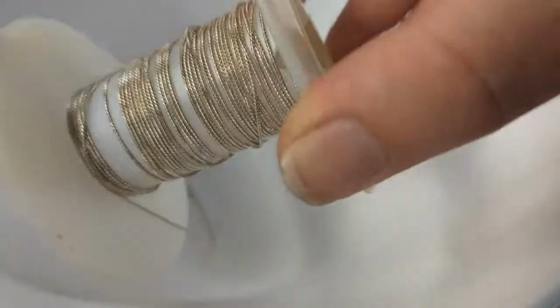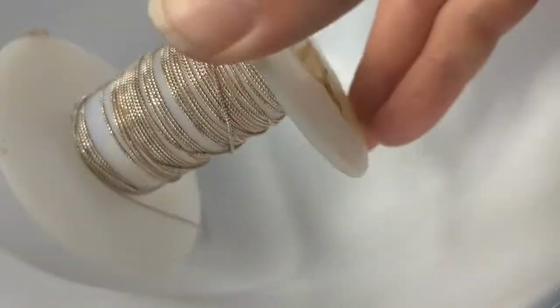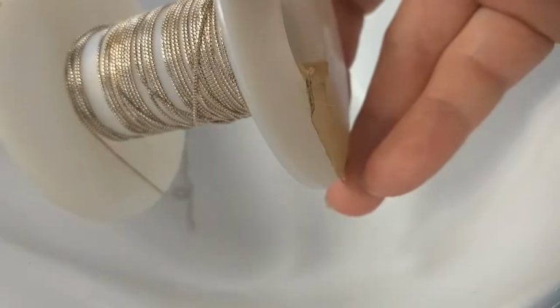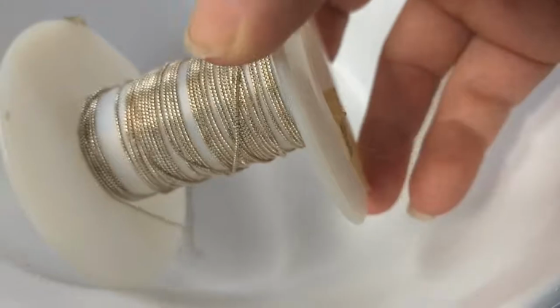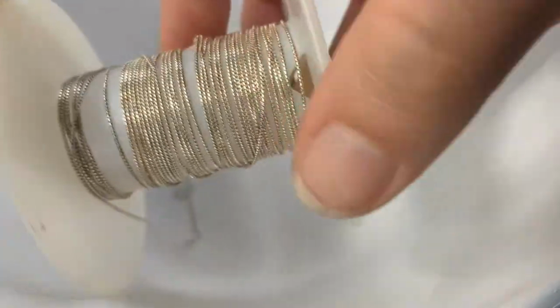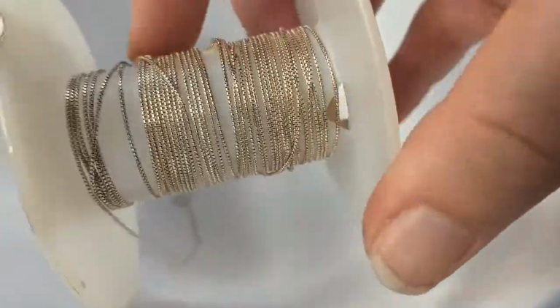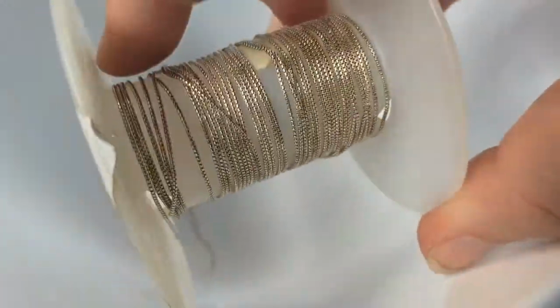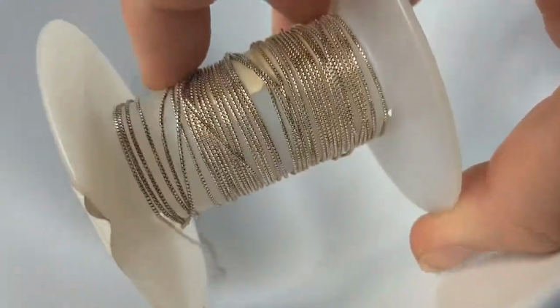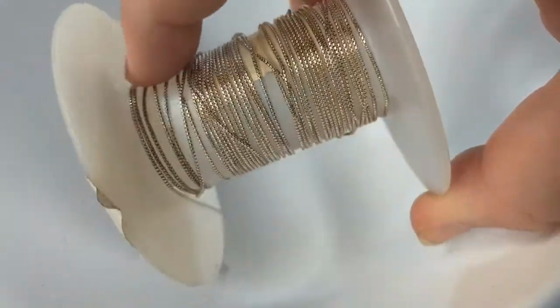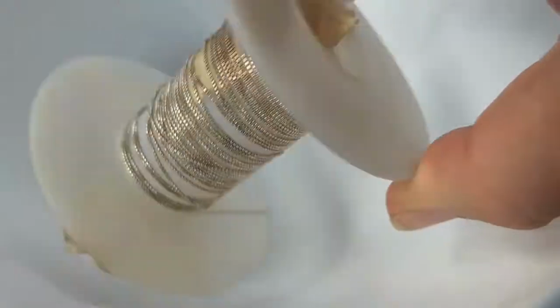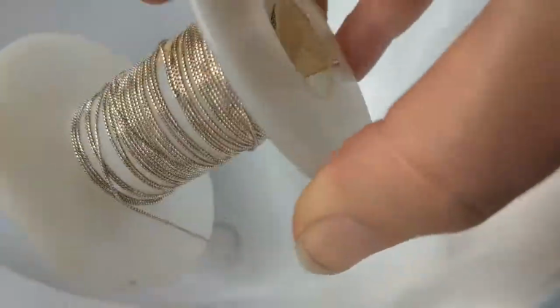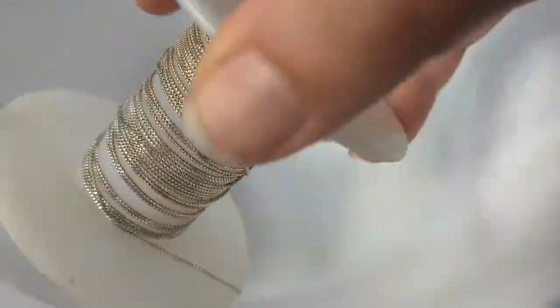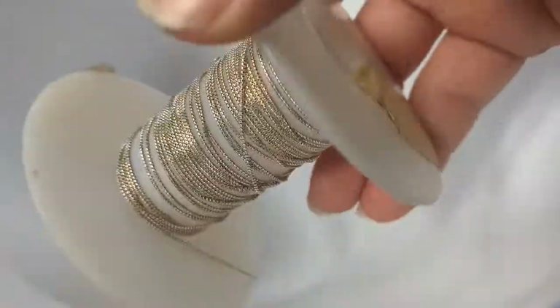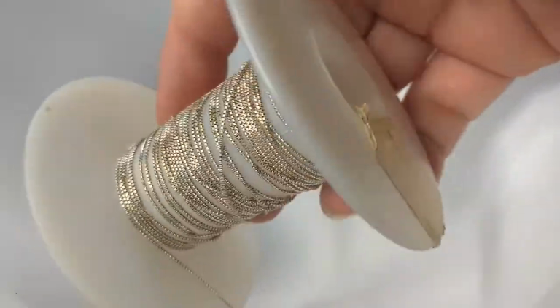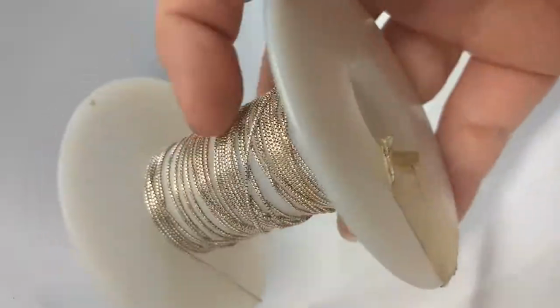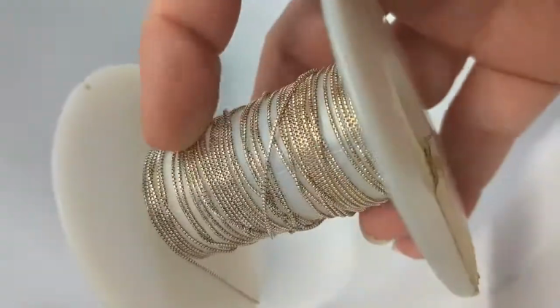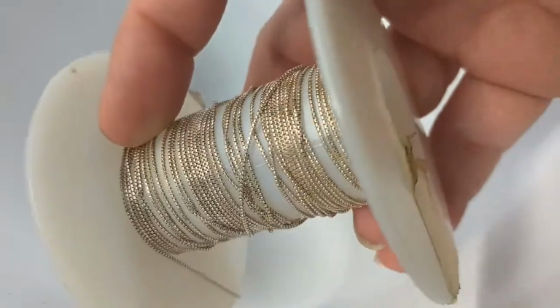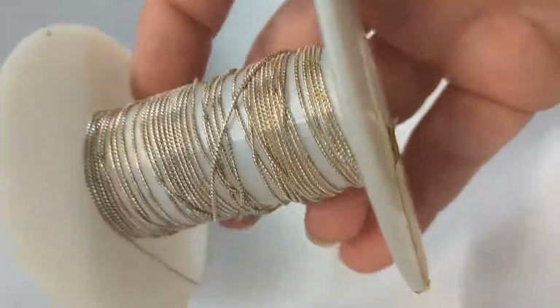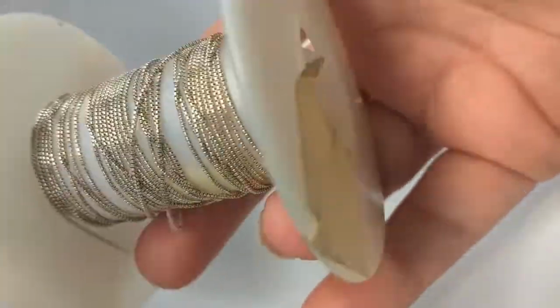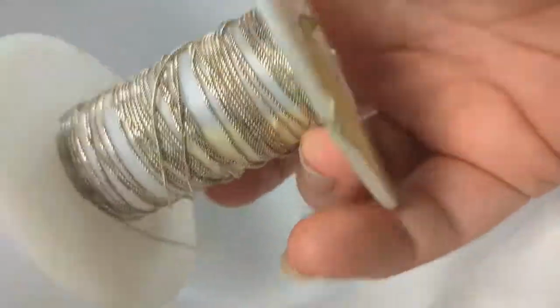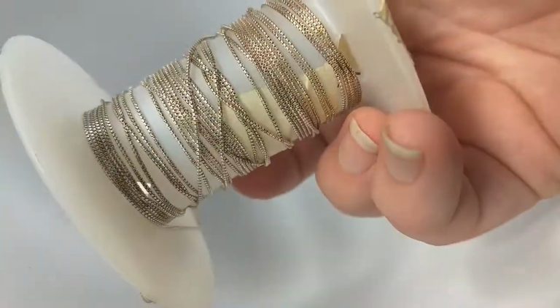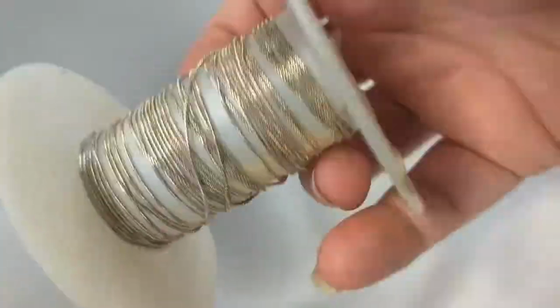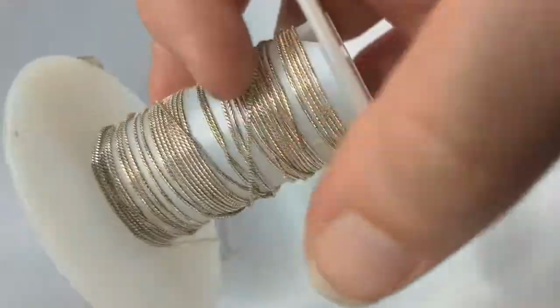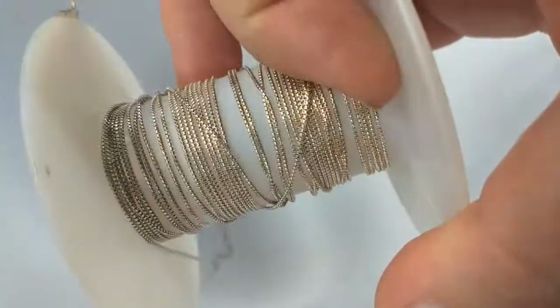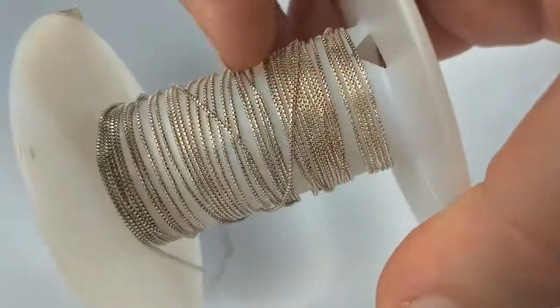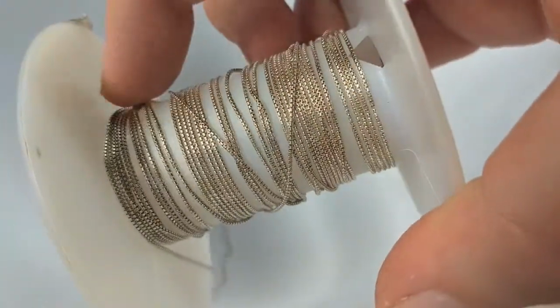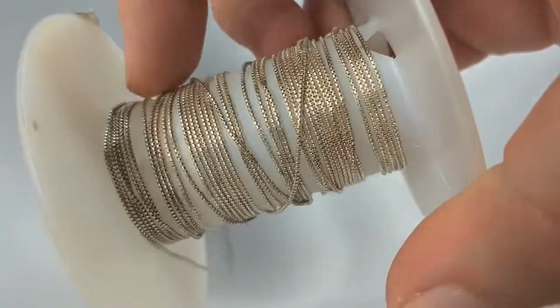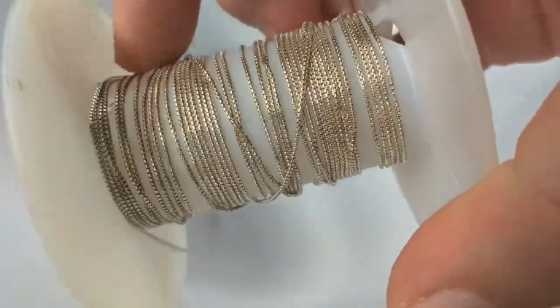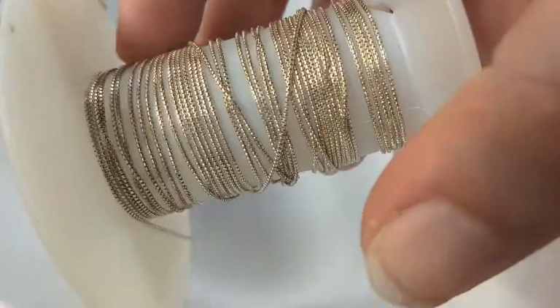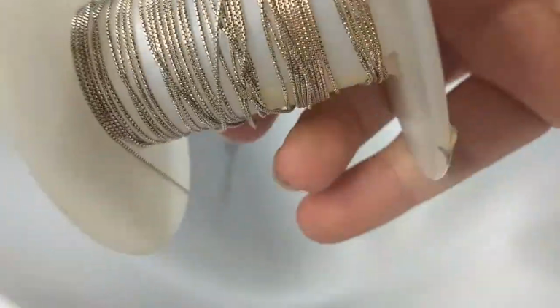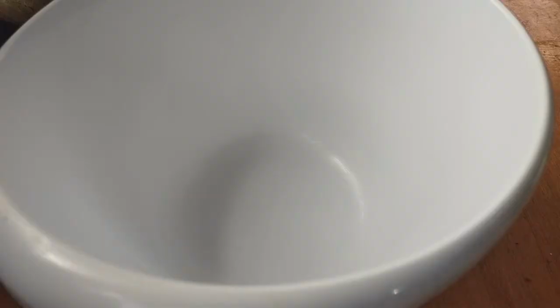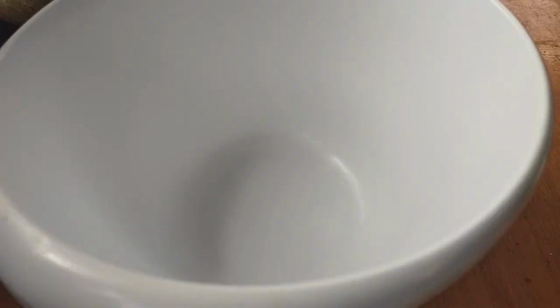As you can see, this spool of chain is oxidized — it's got some tarnish on it. It's been sitting for a while. I was going to use it and then I was like, oh man, it's all gross looking.